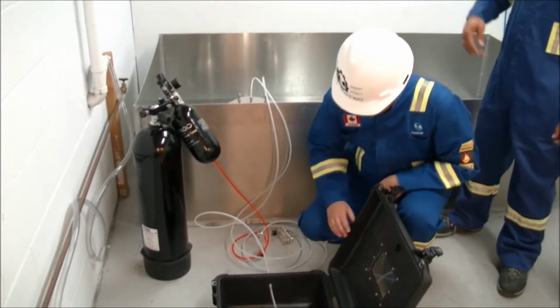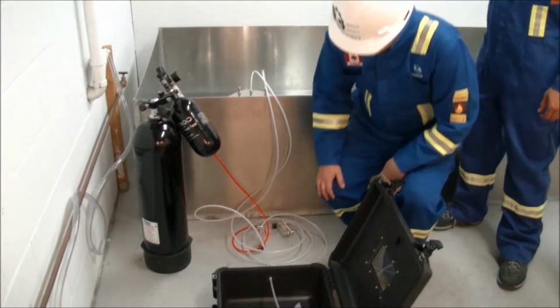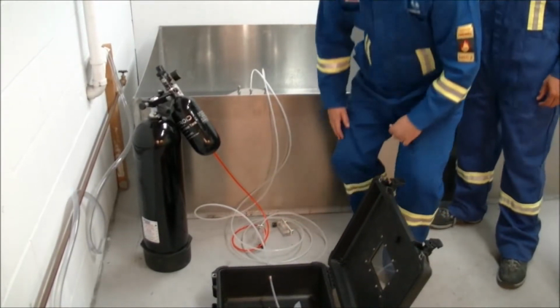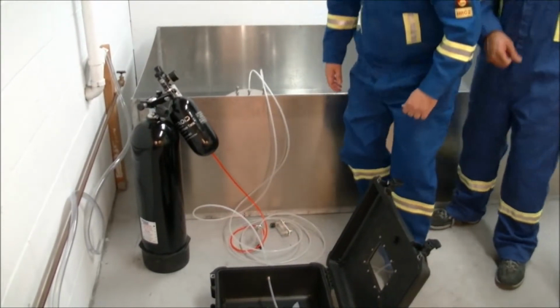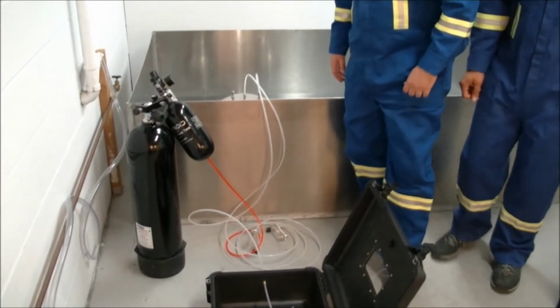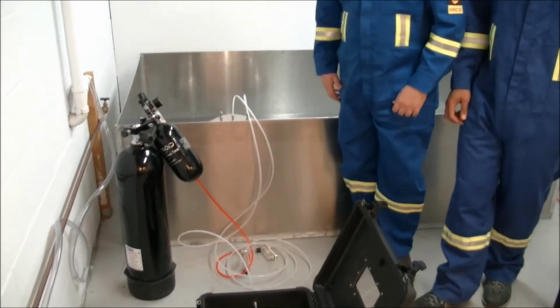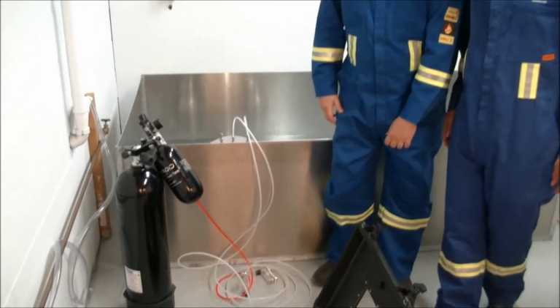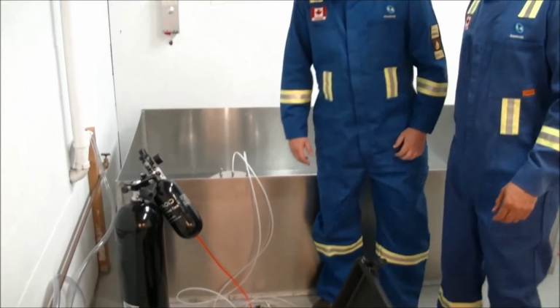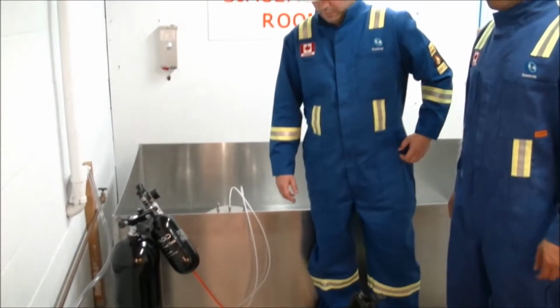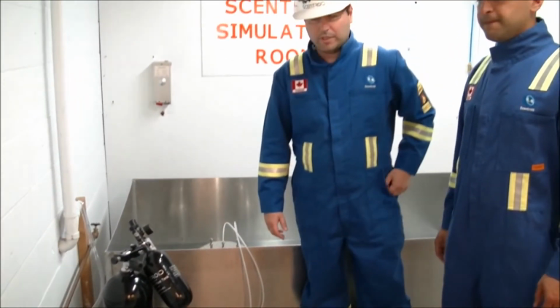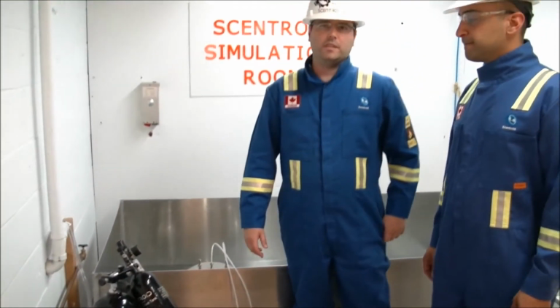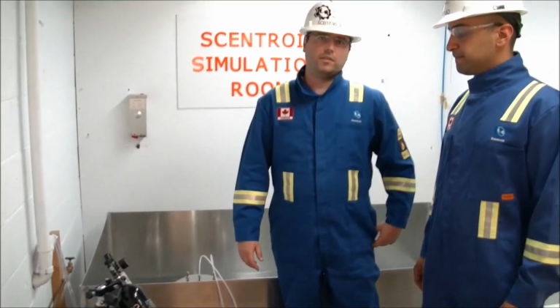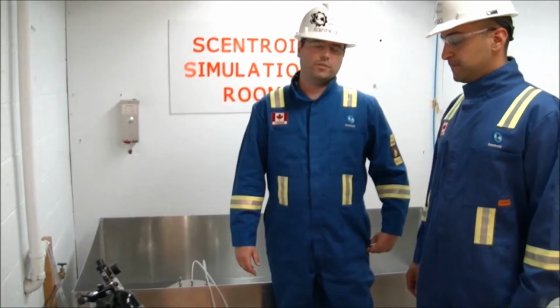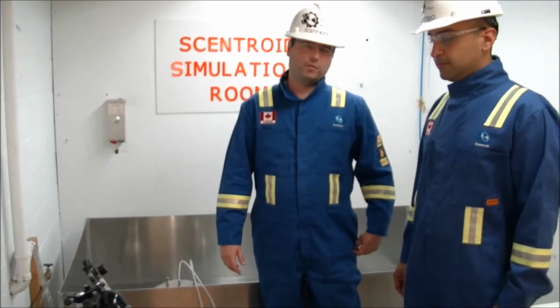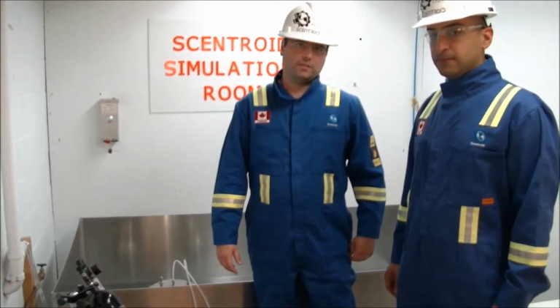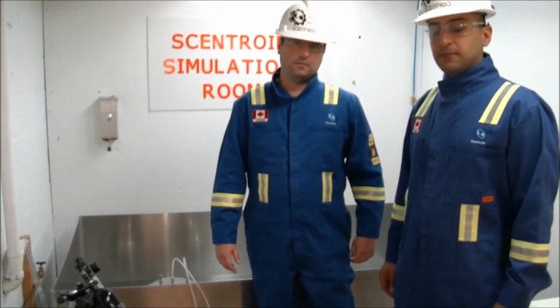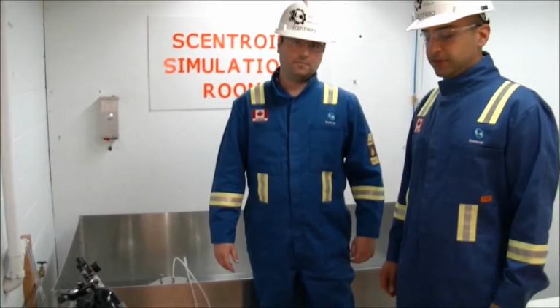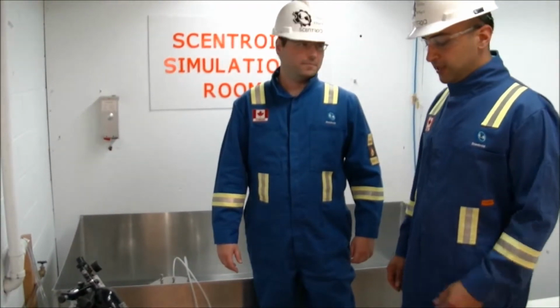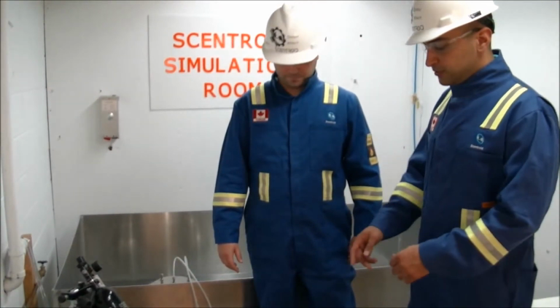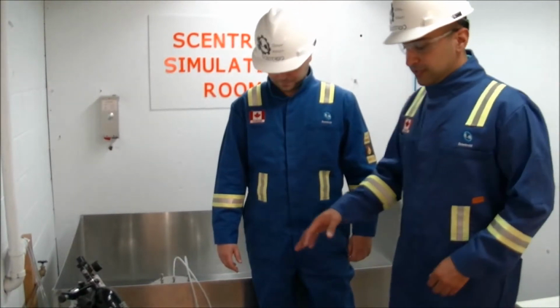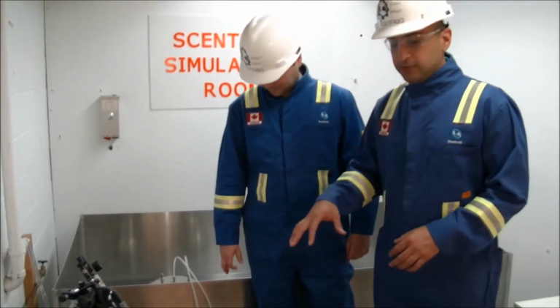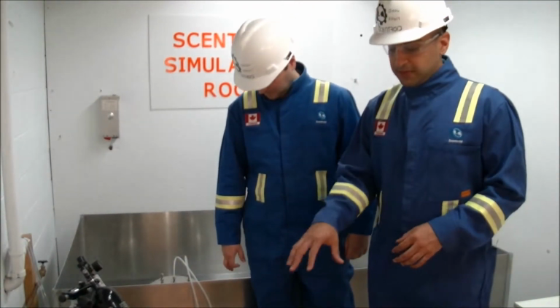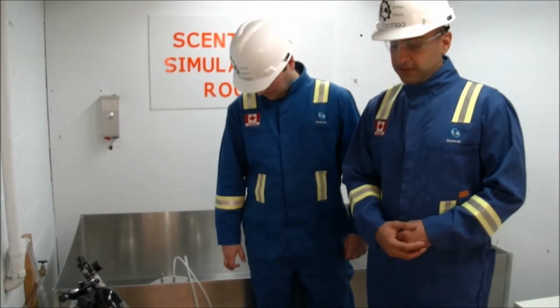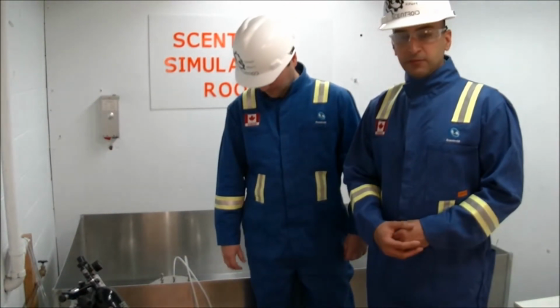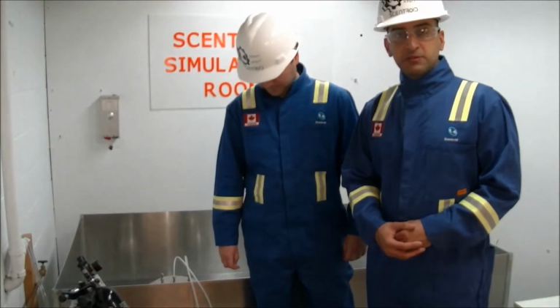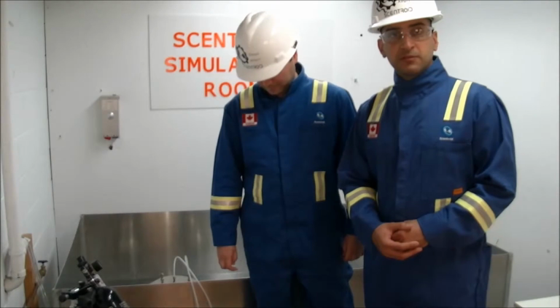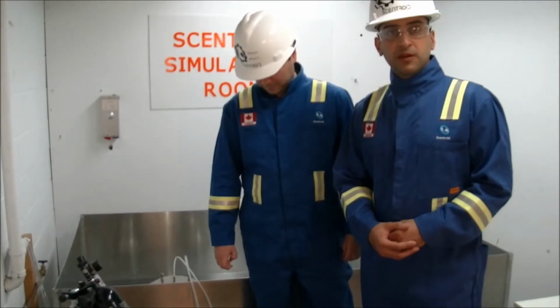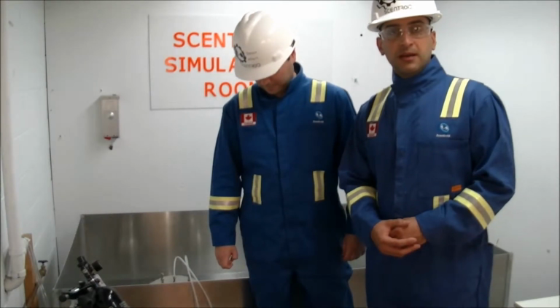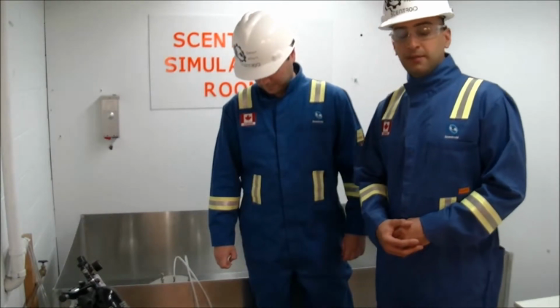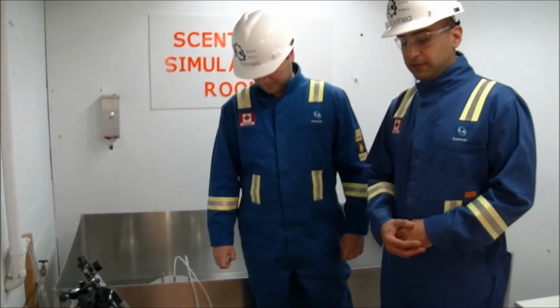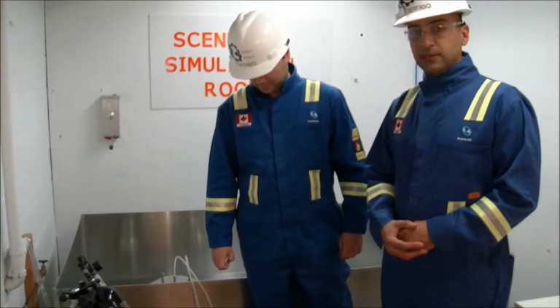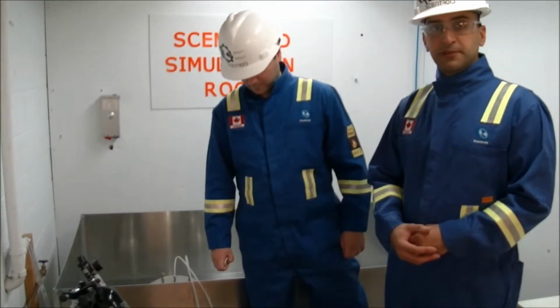What's going to be the rate of your sampling? The rate of sampling is 2 liters per minute. Okay, so show us how you rig up the vacuum chamber to do a time sampling at about 2 liters per minute.